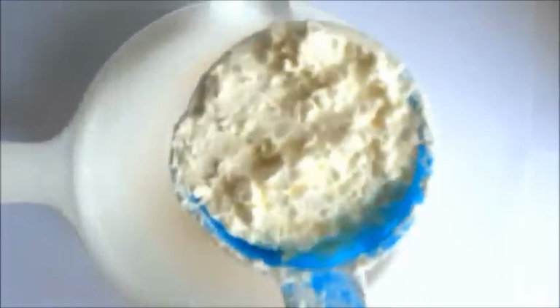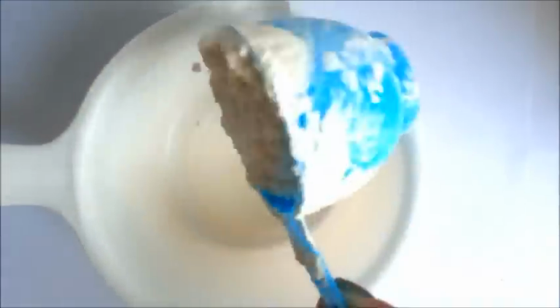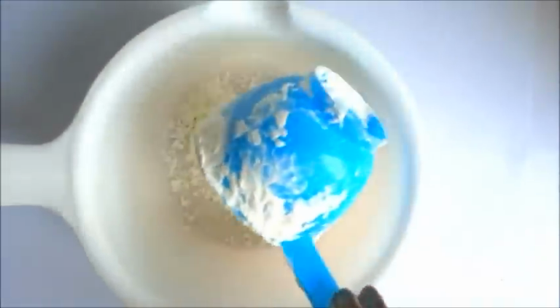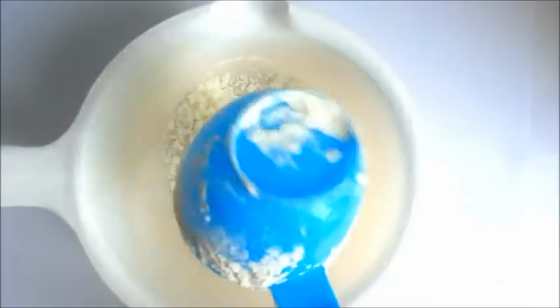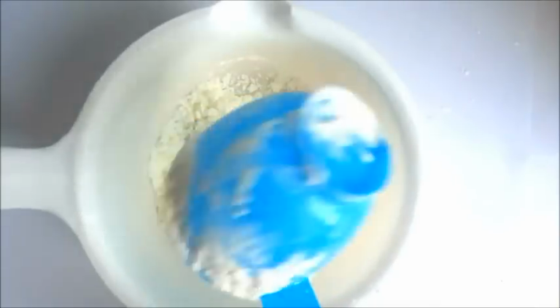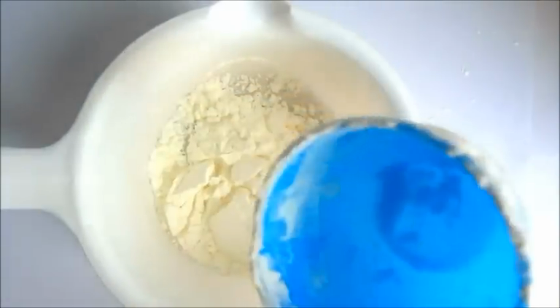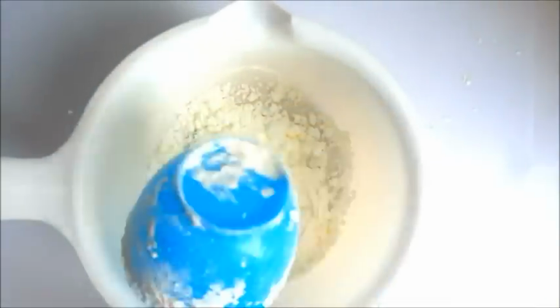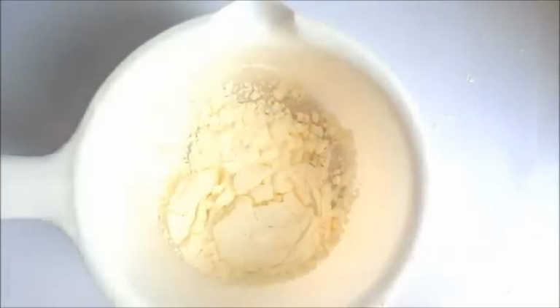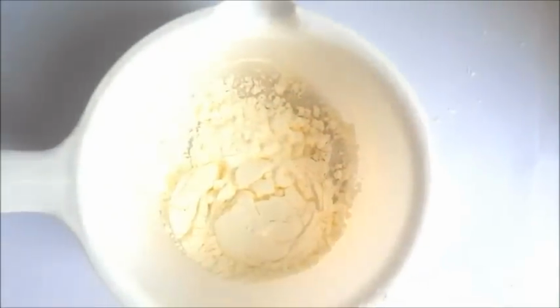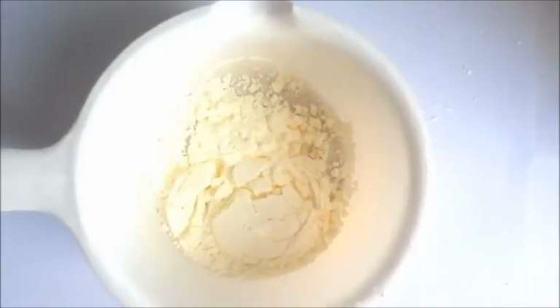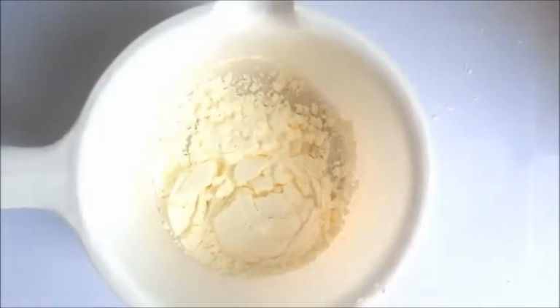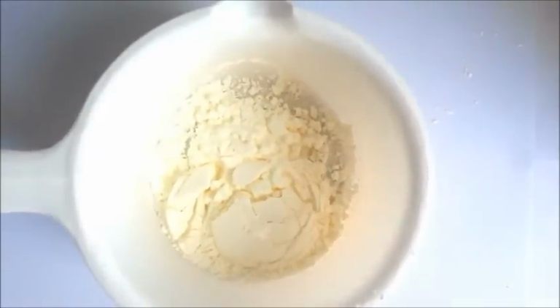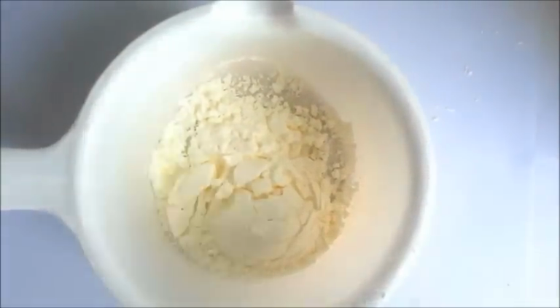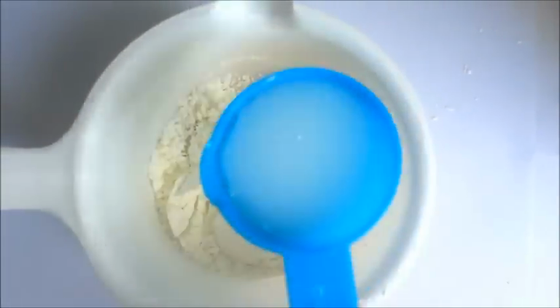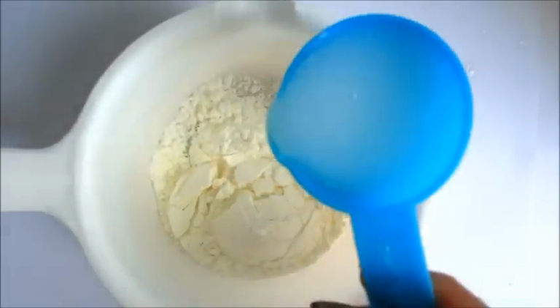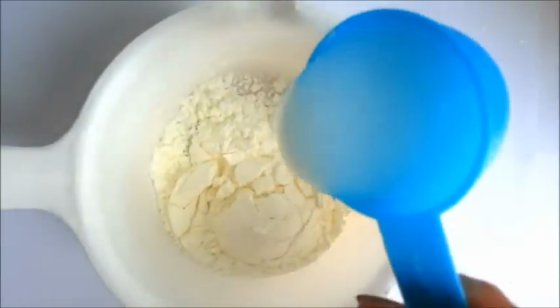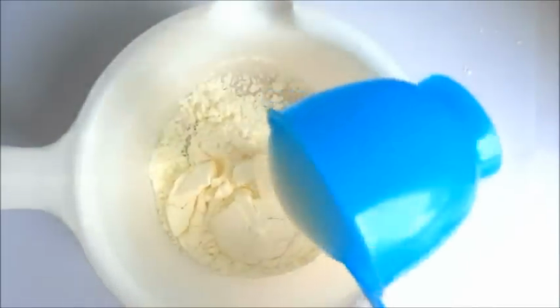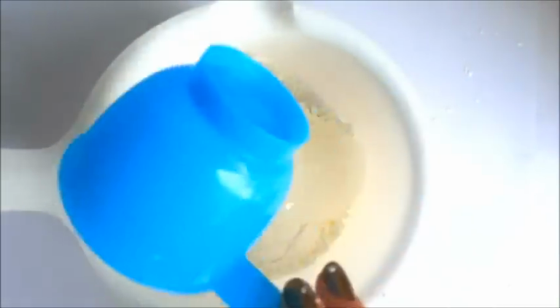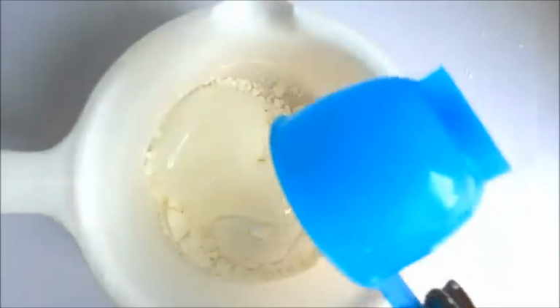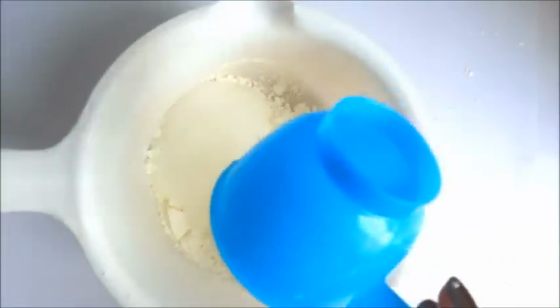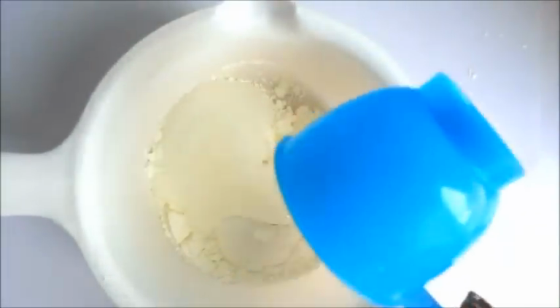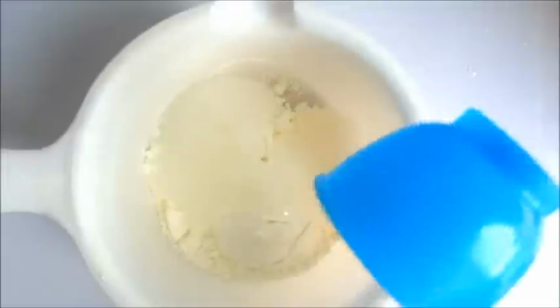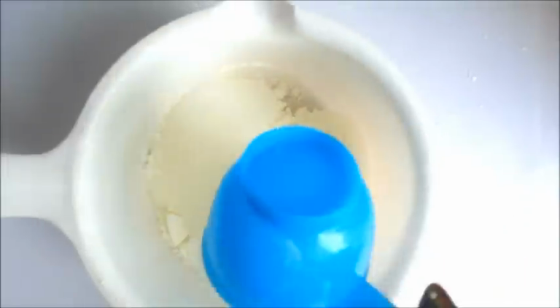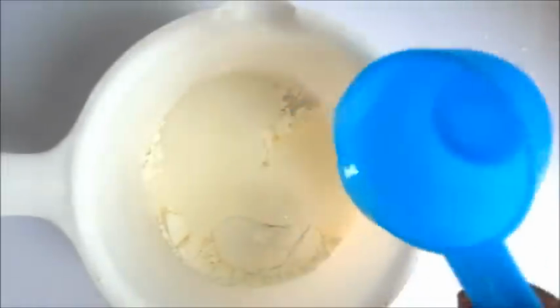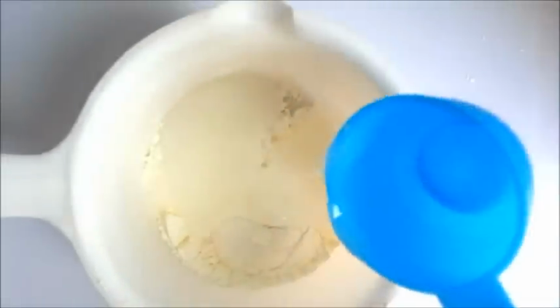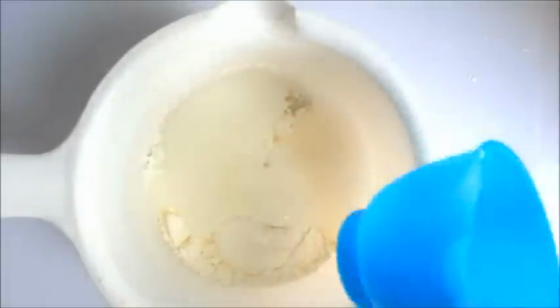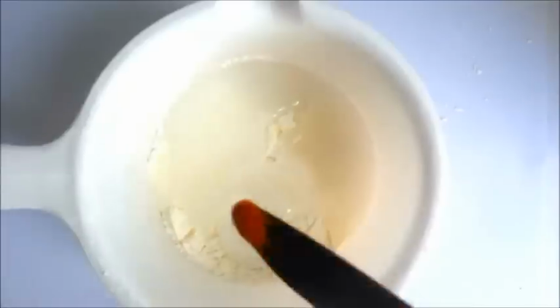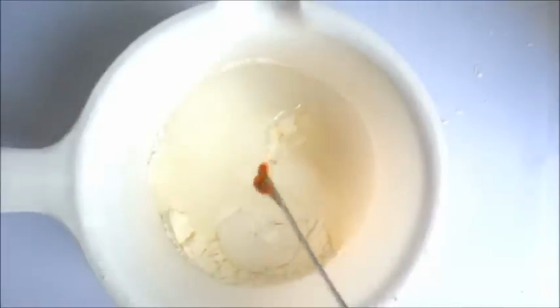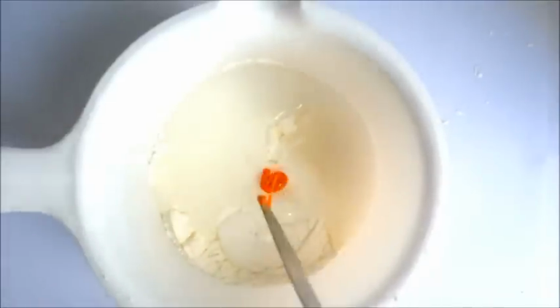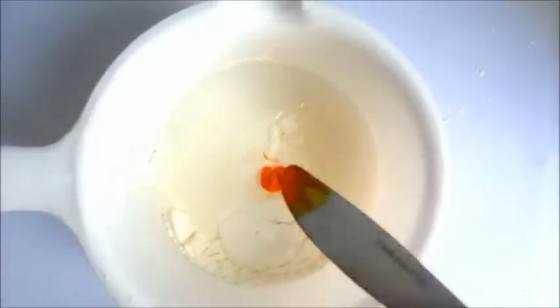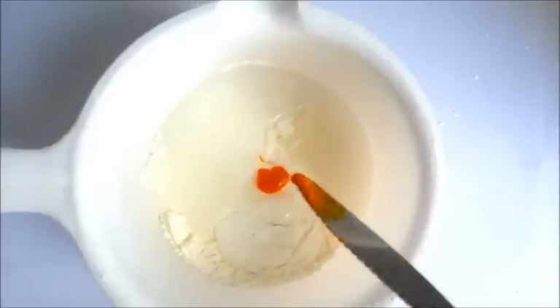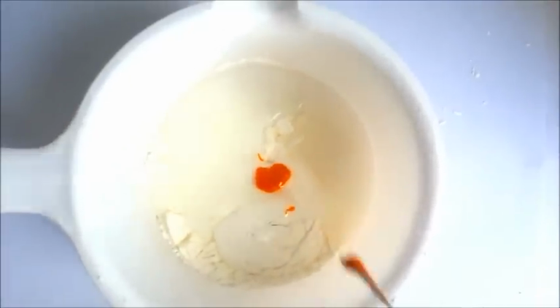So we are going to add our cornflour, shampoo, yellow food colouring and vegetable oil. Then we are going to mix it all up.